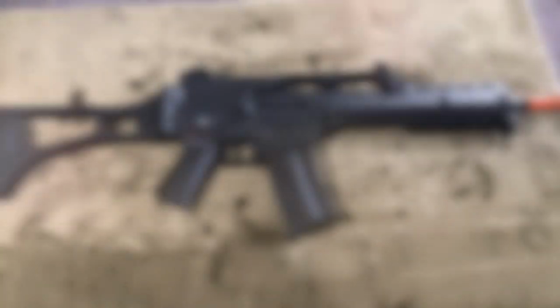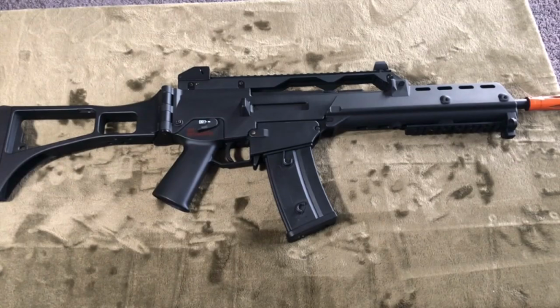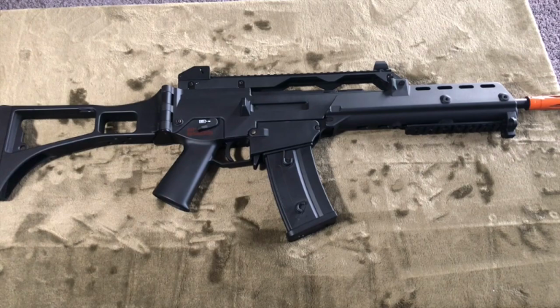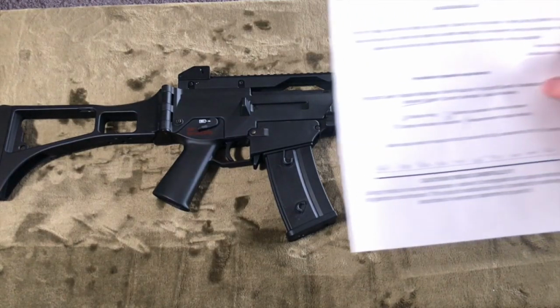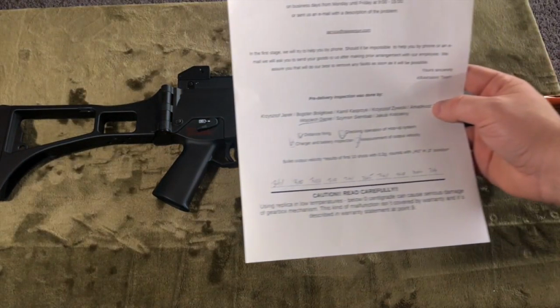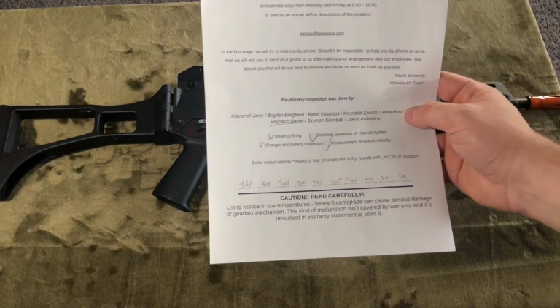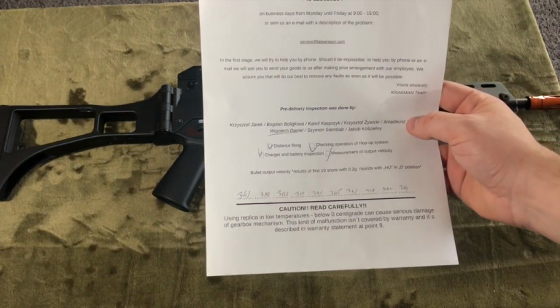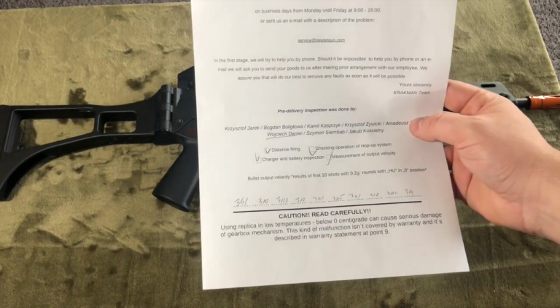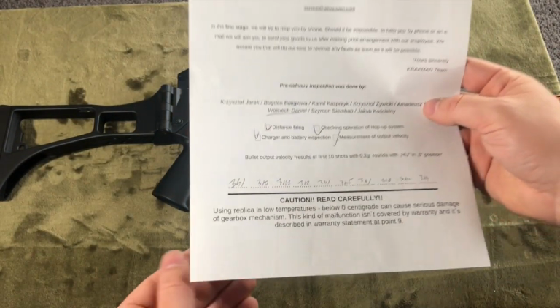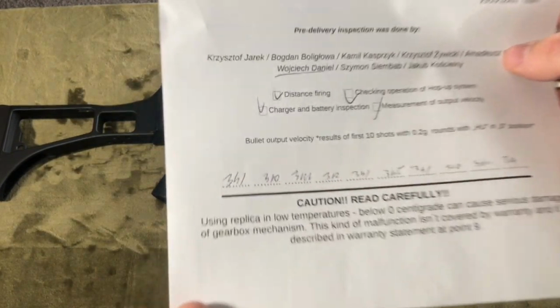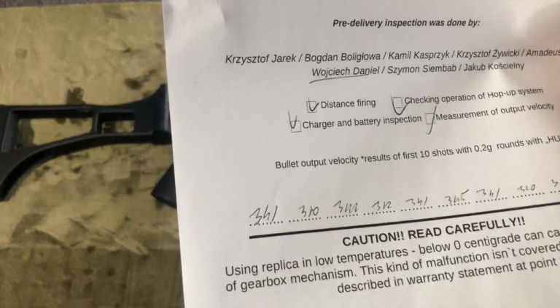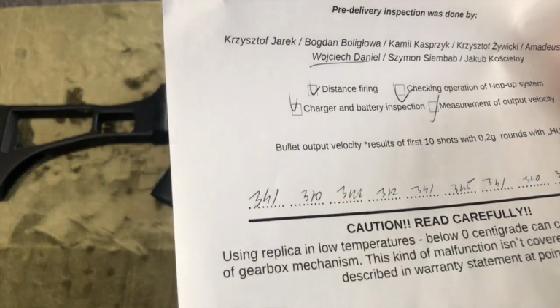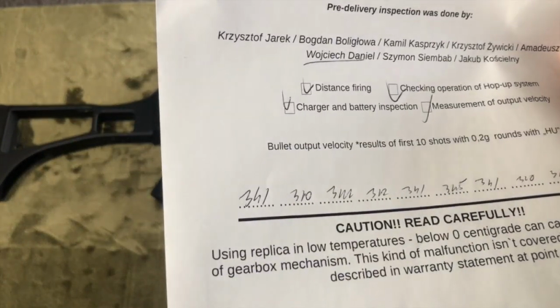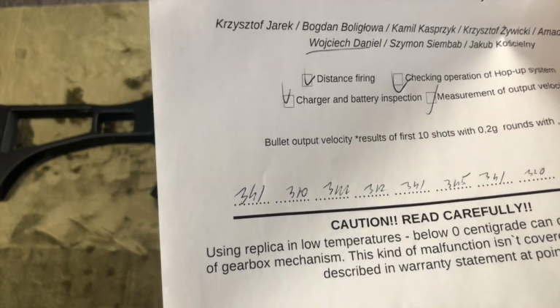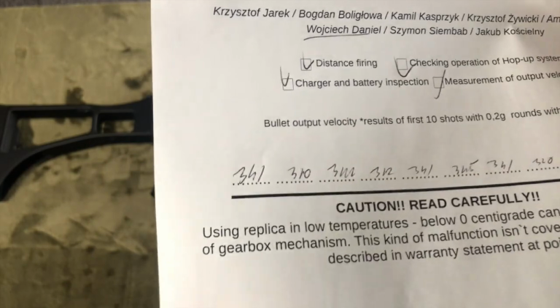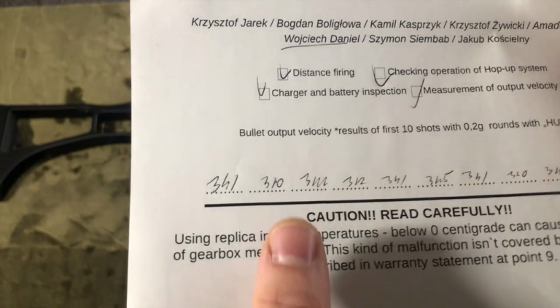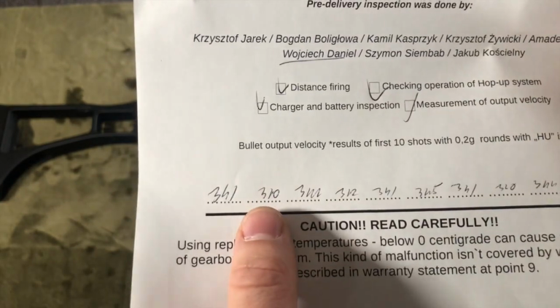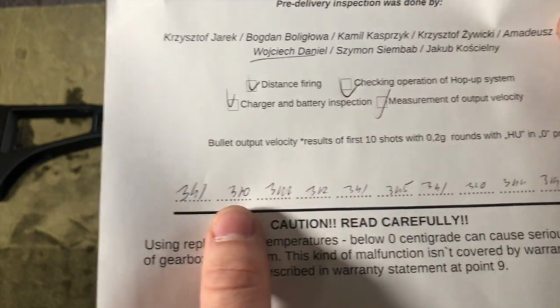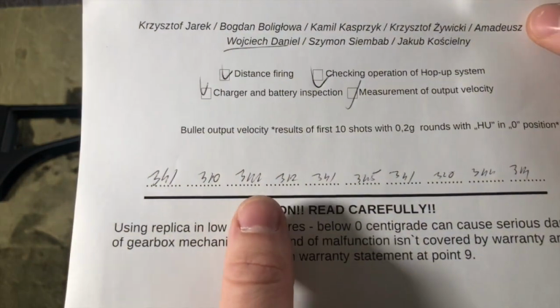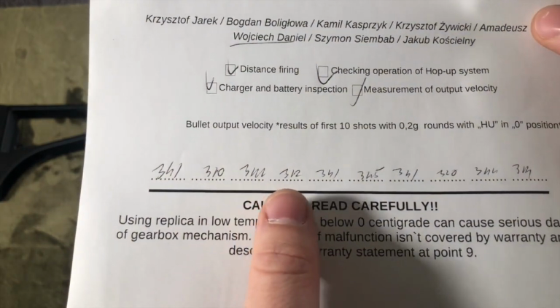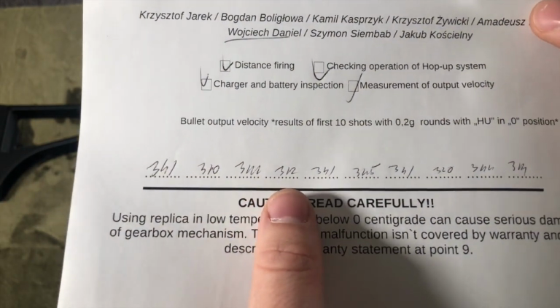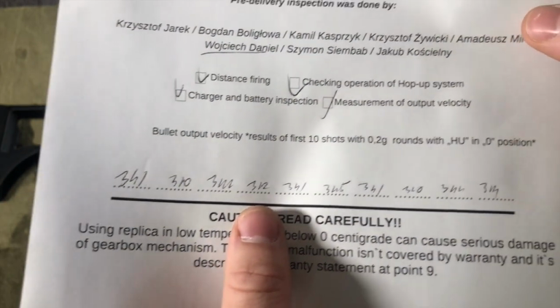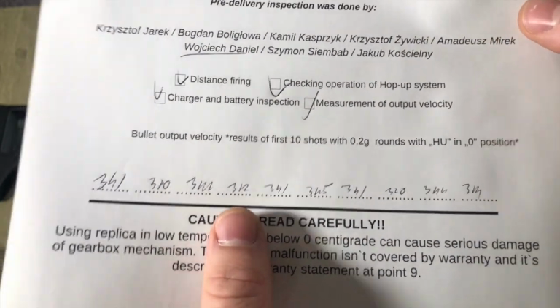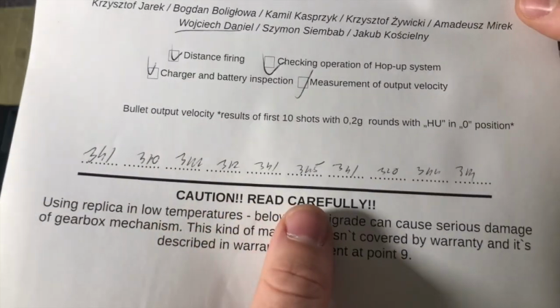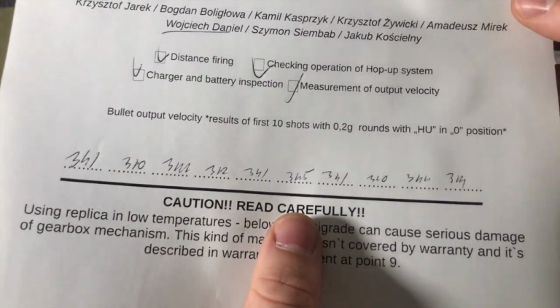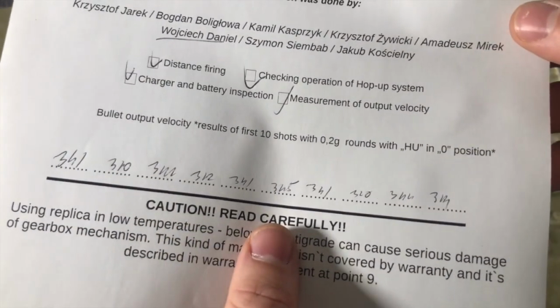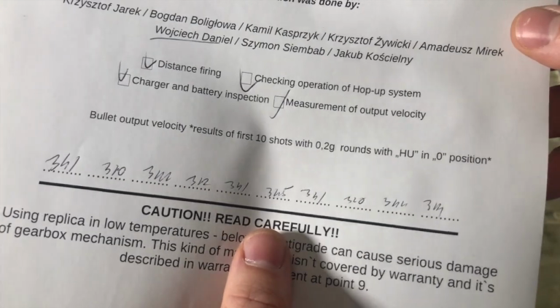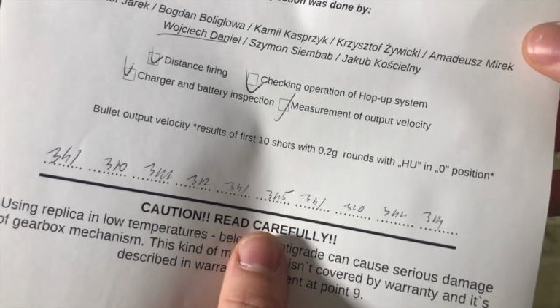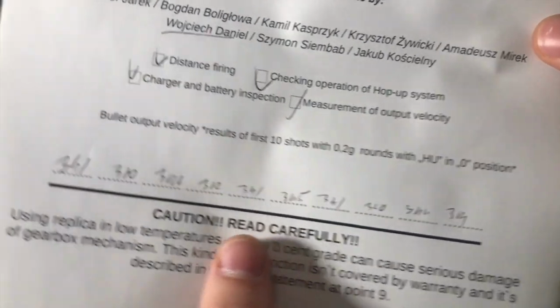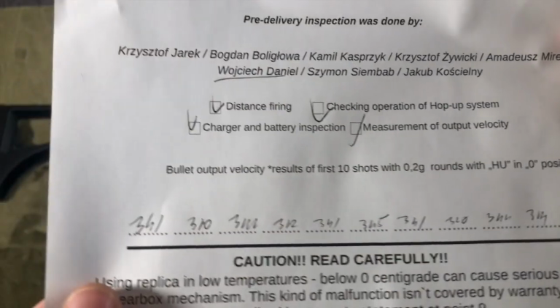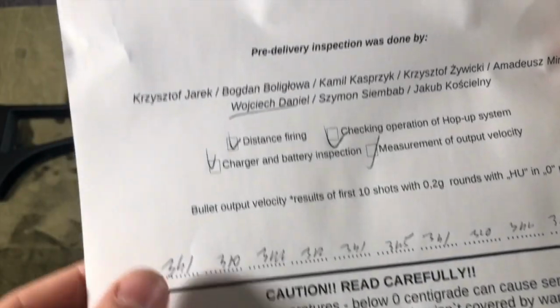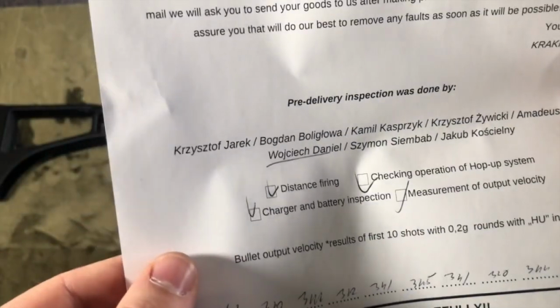This gun is advertised as shooting about 360 fps, and the company did provide me a sheet for when they did their testing before they sent it to me. It looks like it's hitting about that 350 fps range, but I can't really tell based on the handwriting.